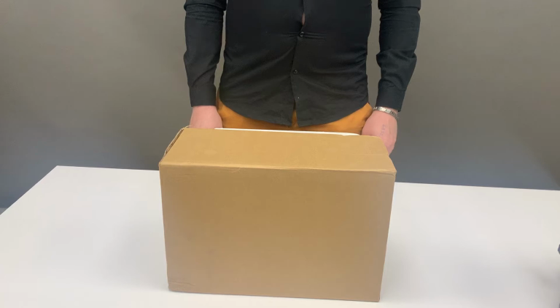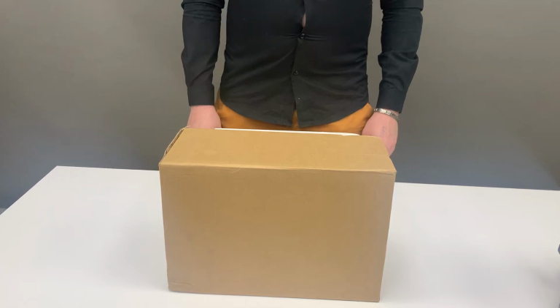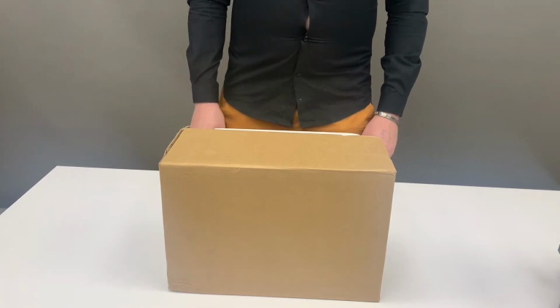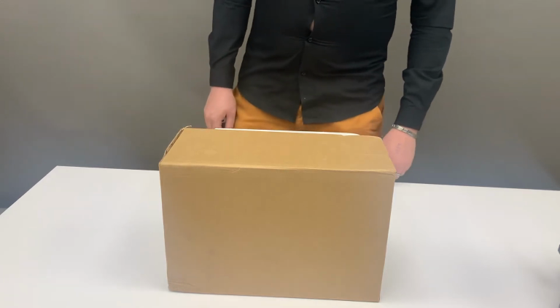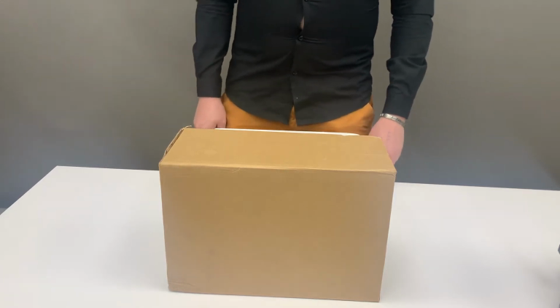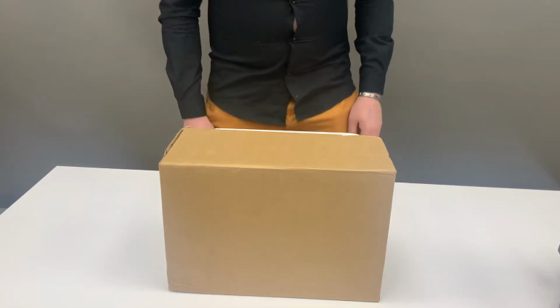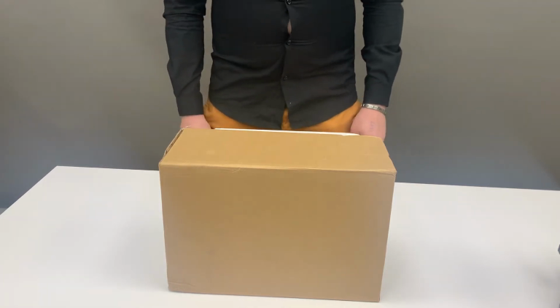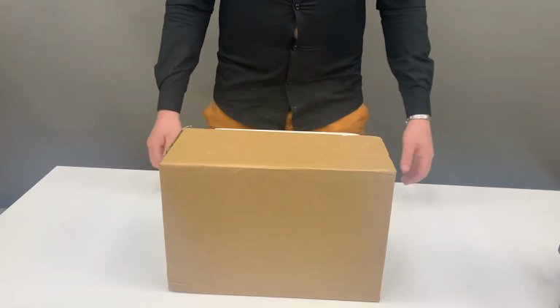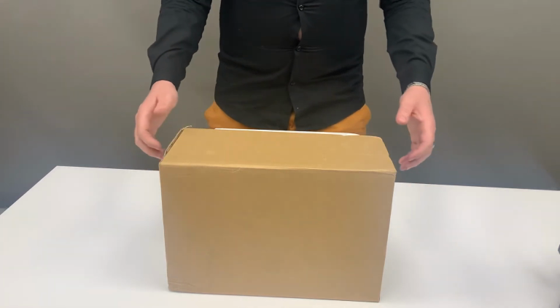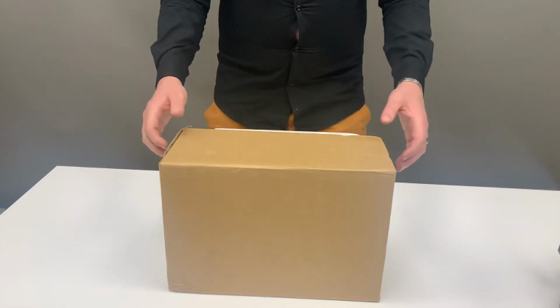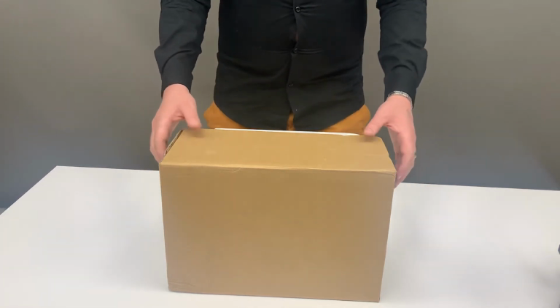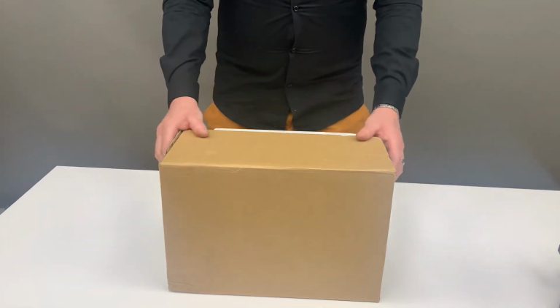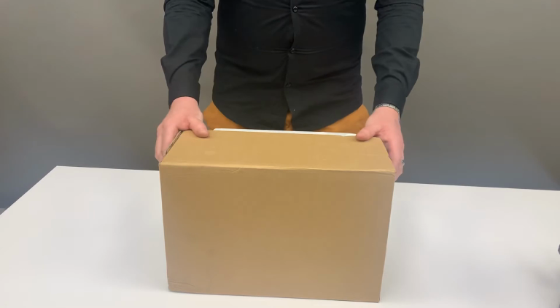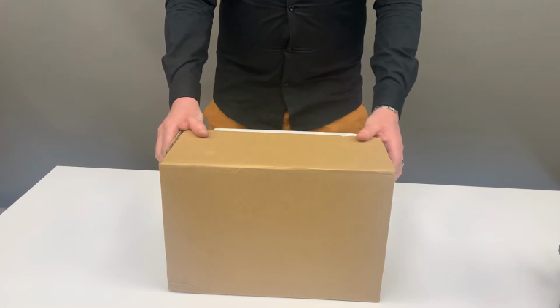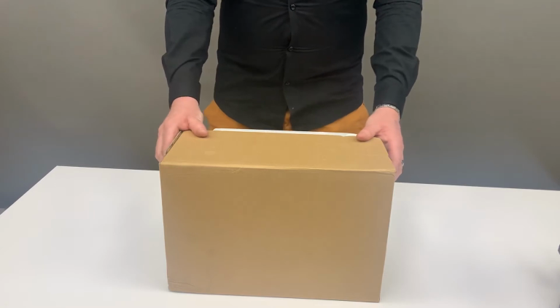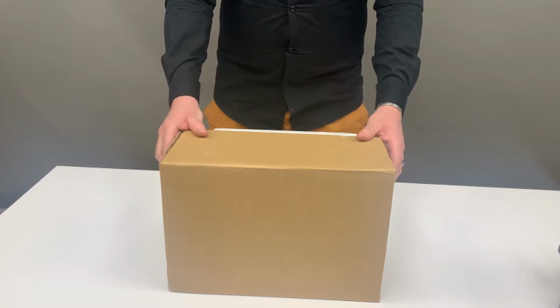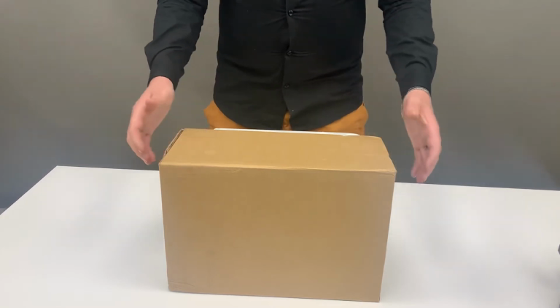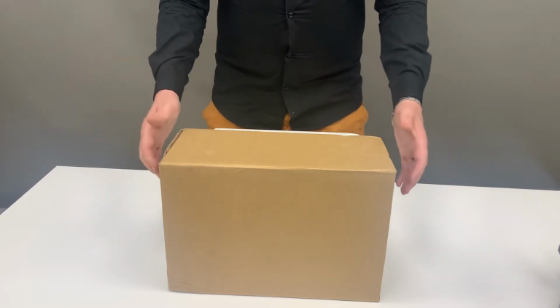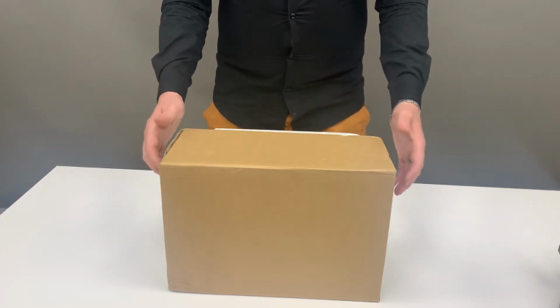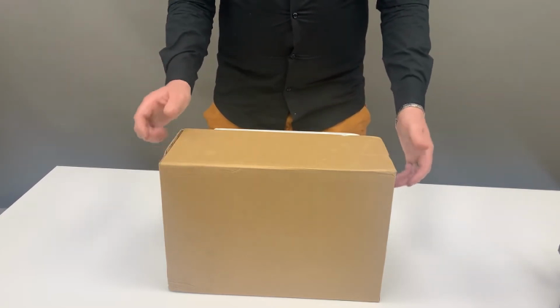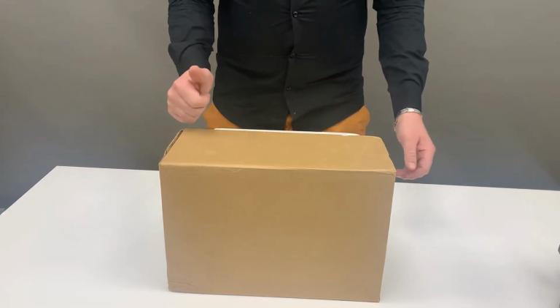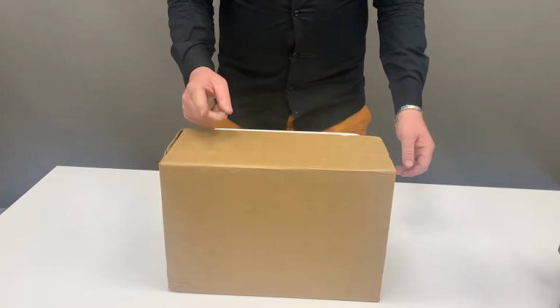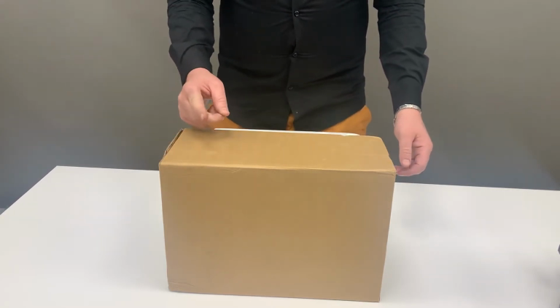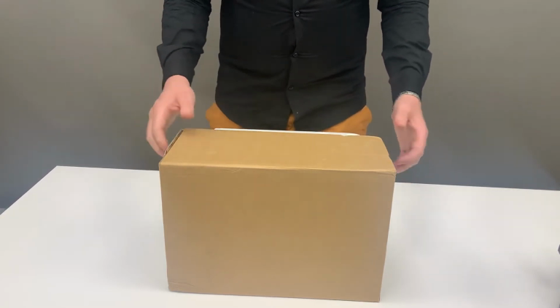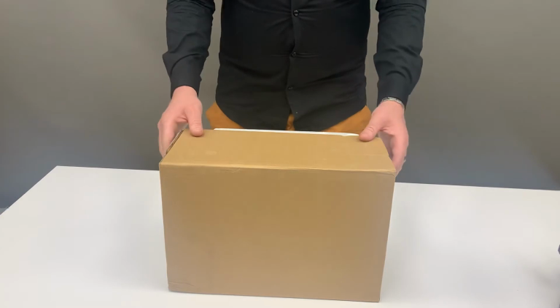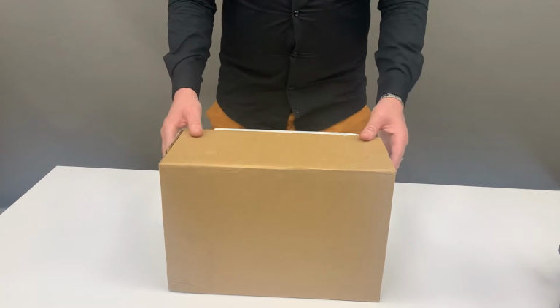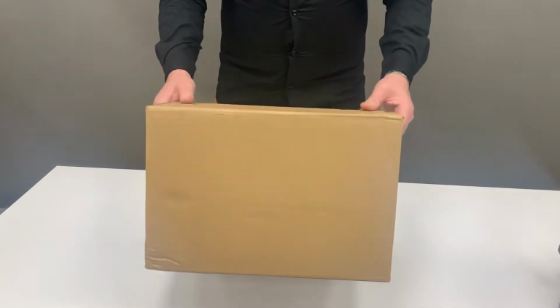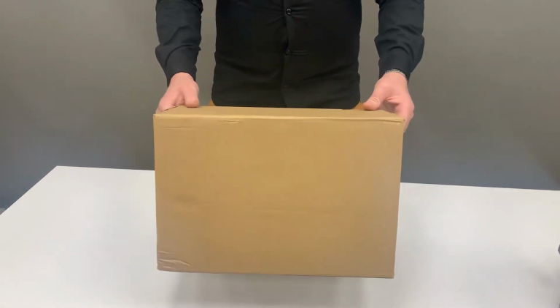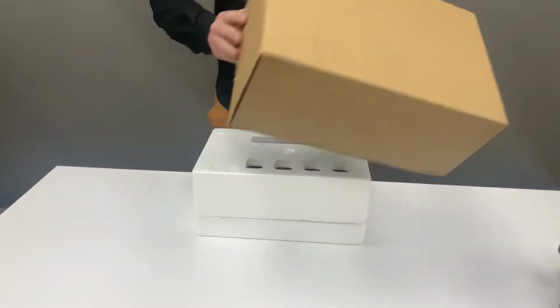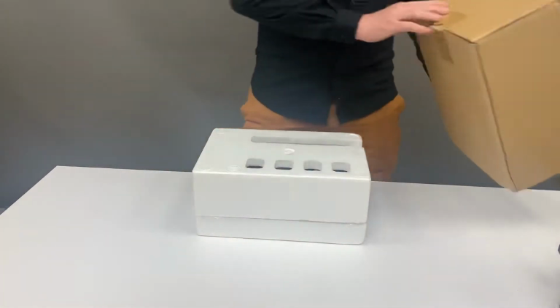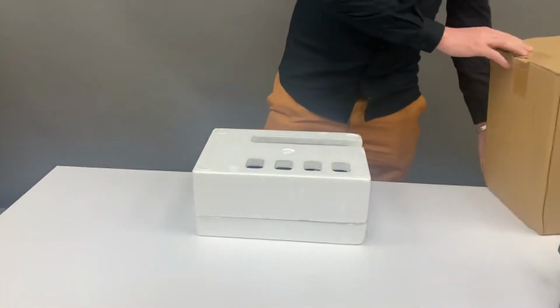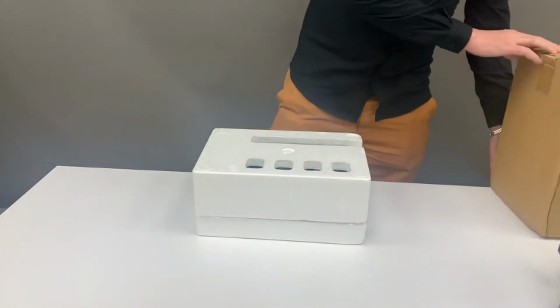Welcome to Incubators Africa. In today's video we'll be unboxing the 12-egg incubator and showing you what you get with it. Don't forget to like and subscribe, and let's begin.